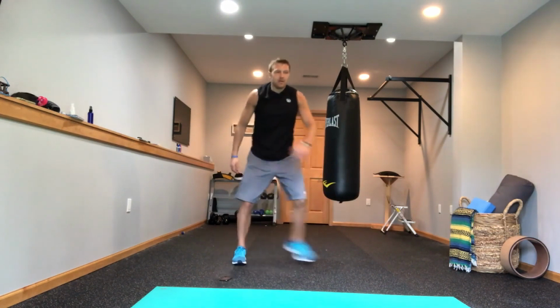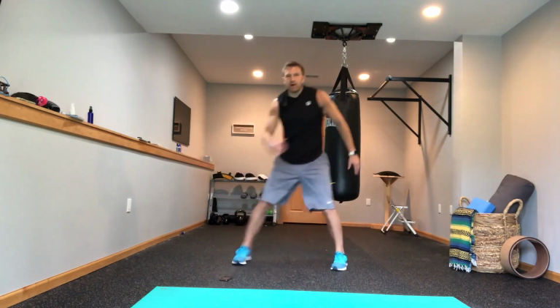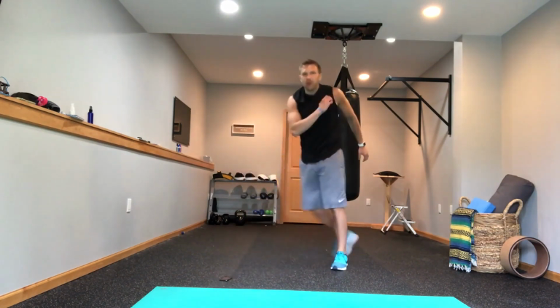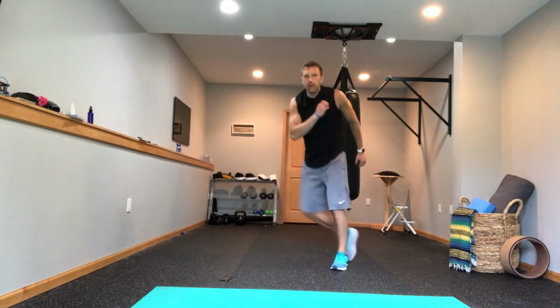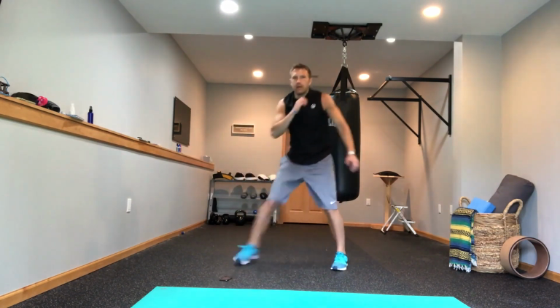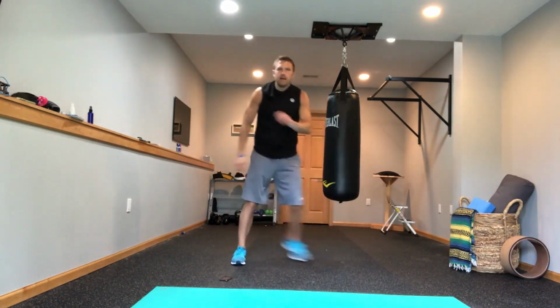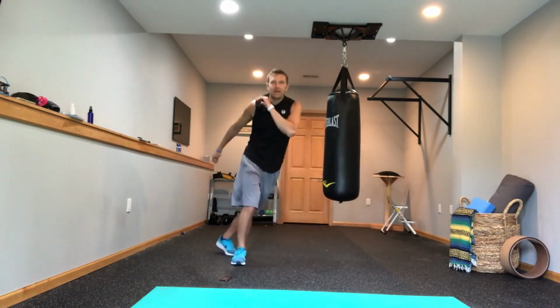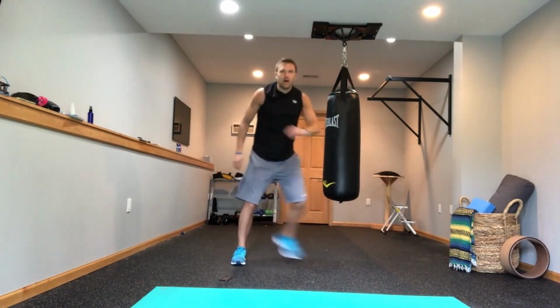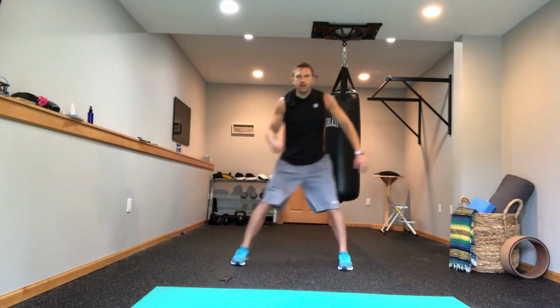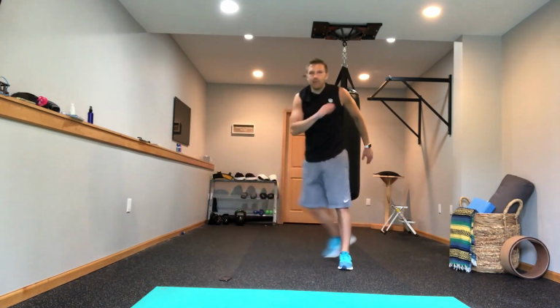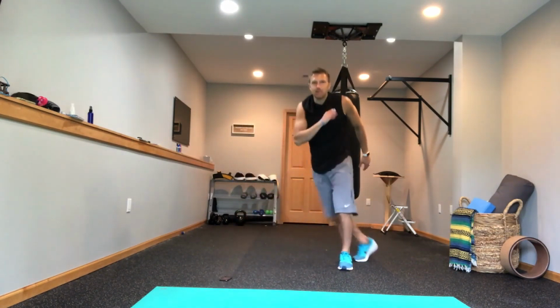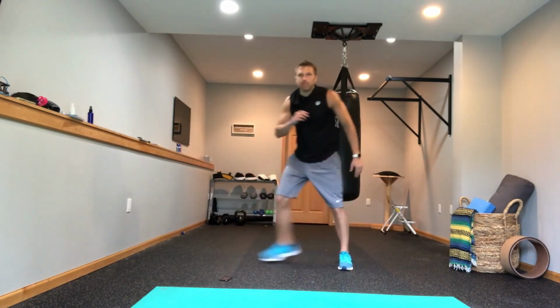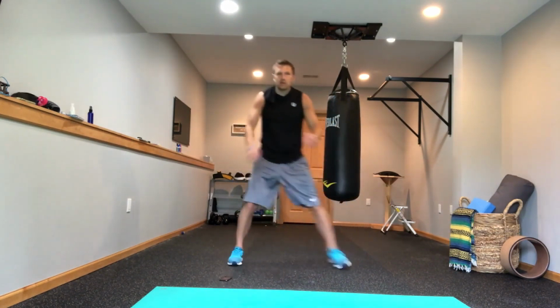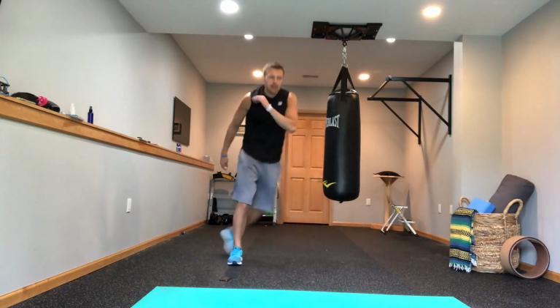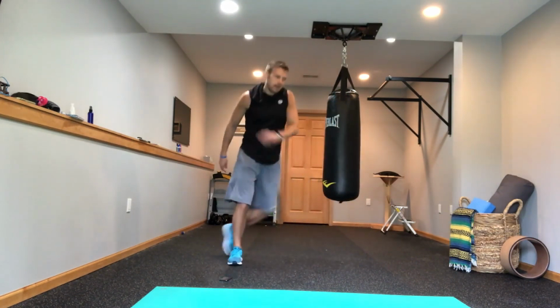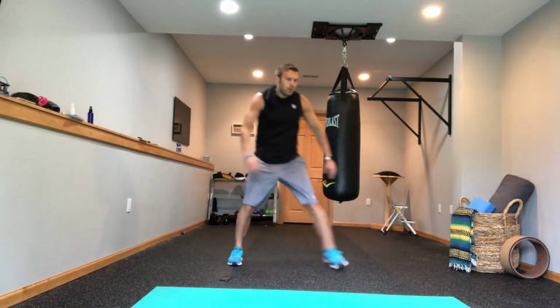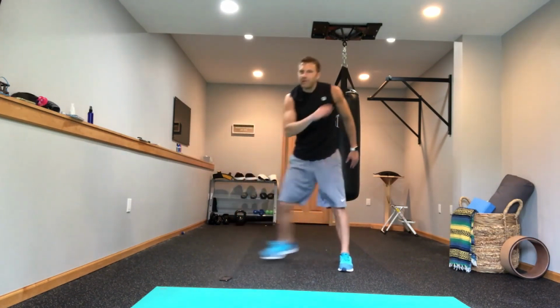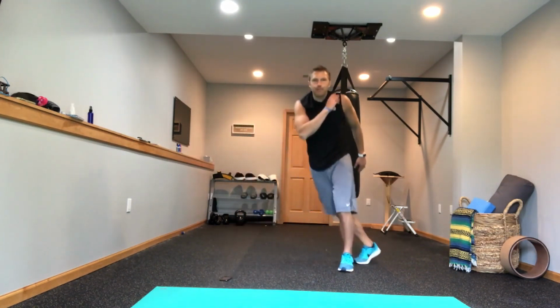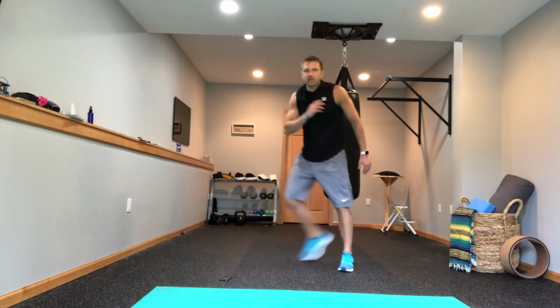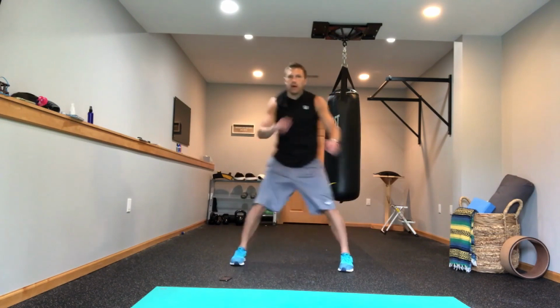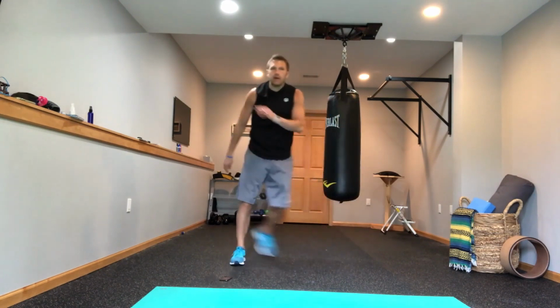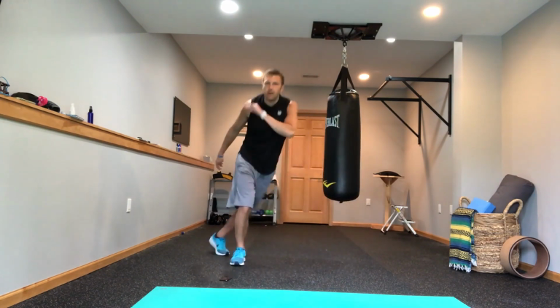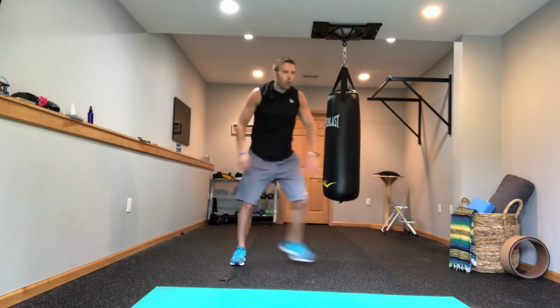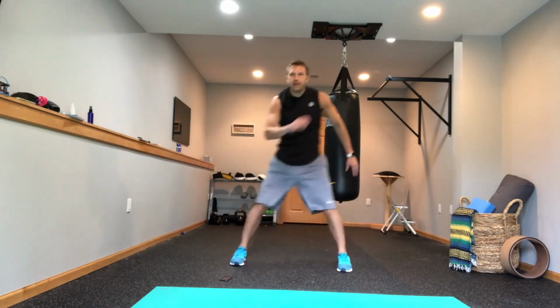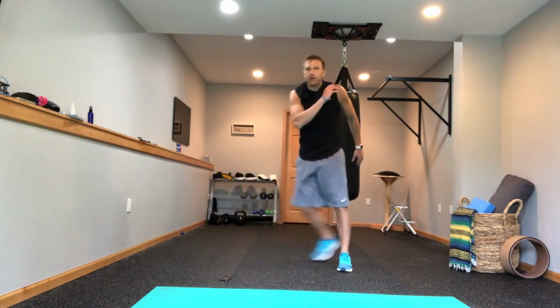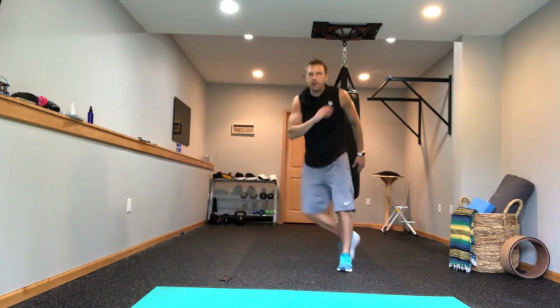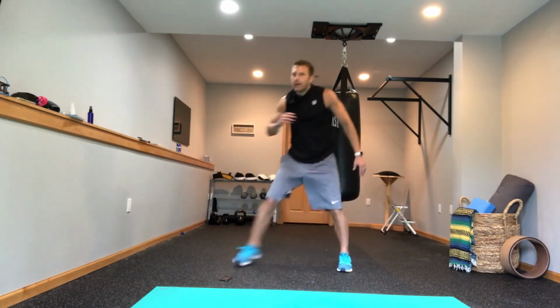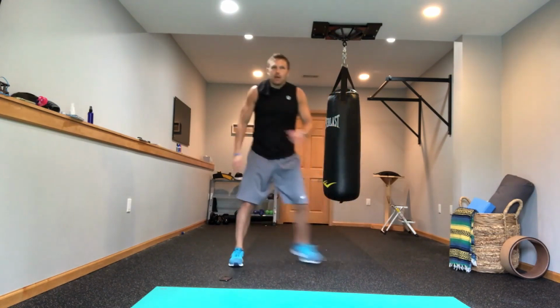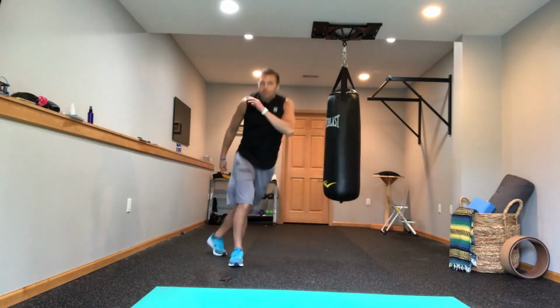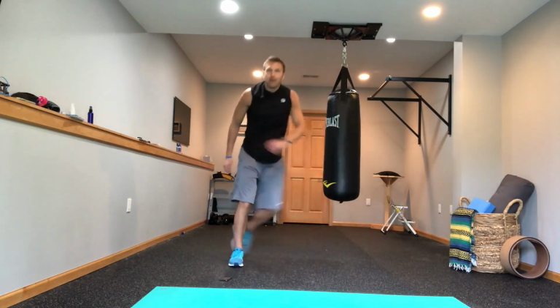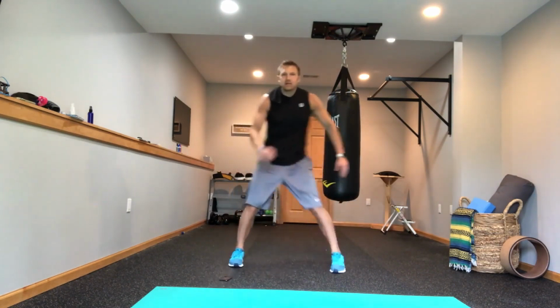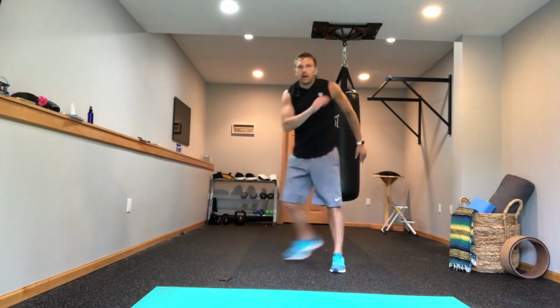We're getting the blood flowing, getting the heart rate up — that's the most important thing. We're even going to break a sweat. It's a walking workout, but we're going to break a sweat.